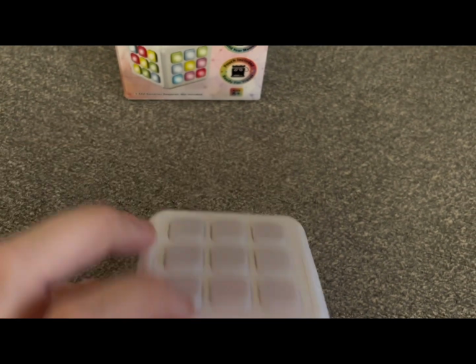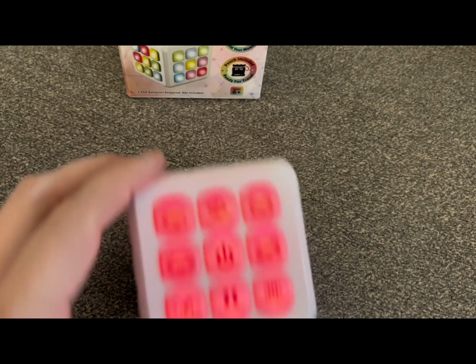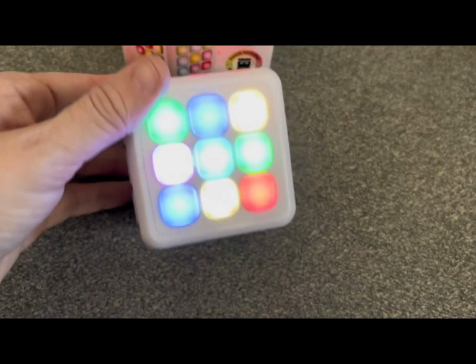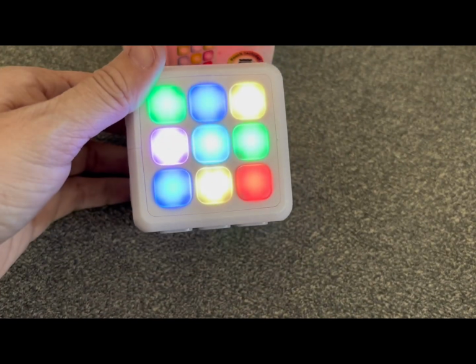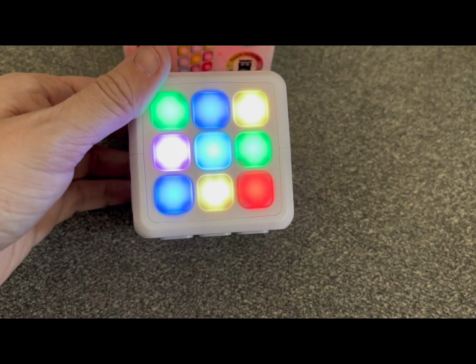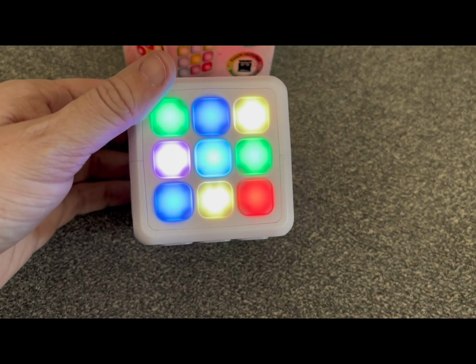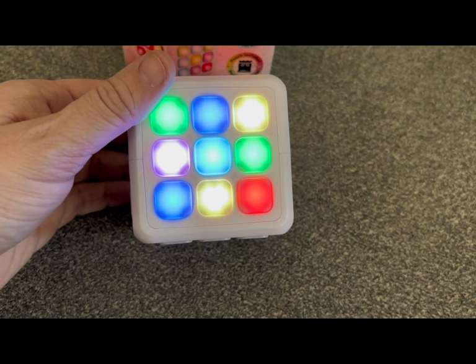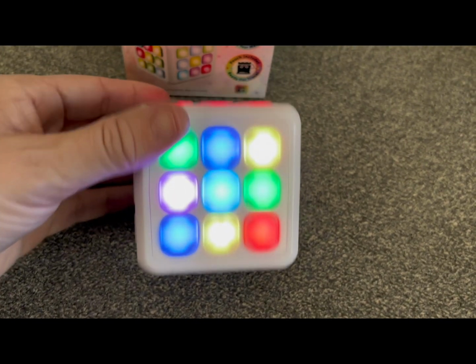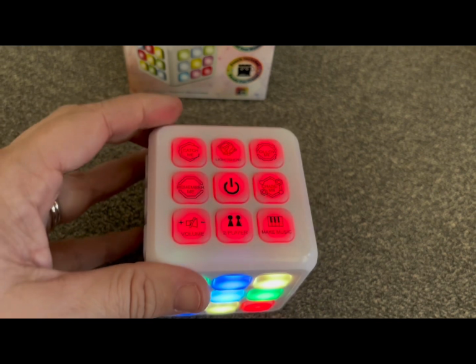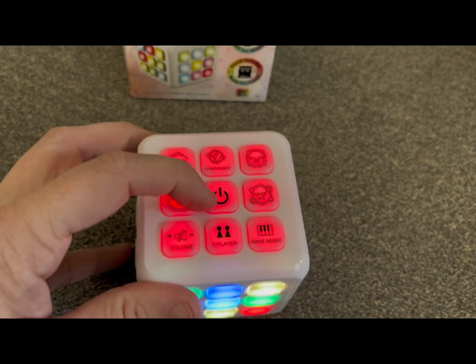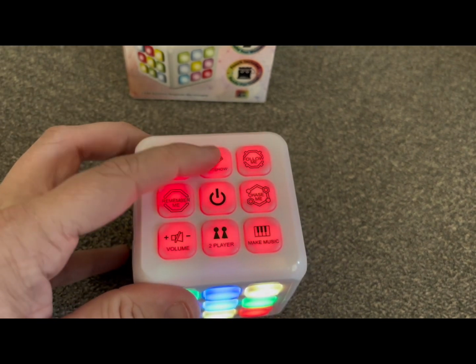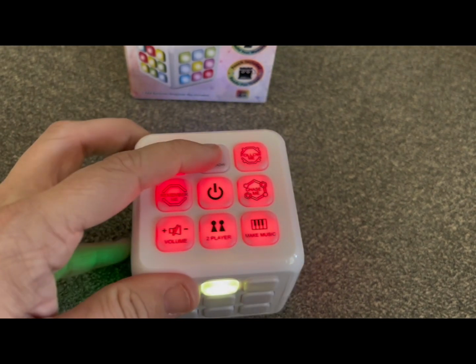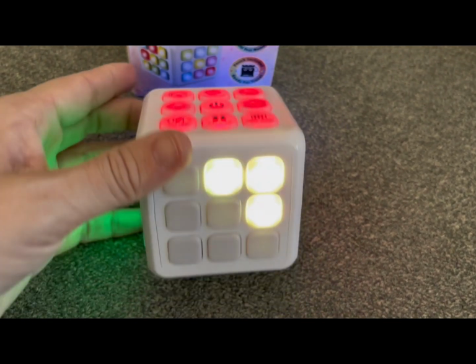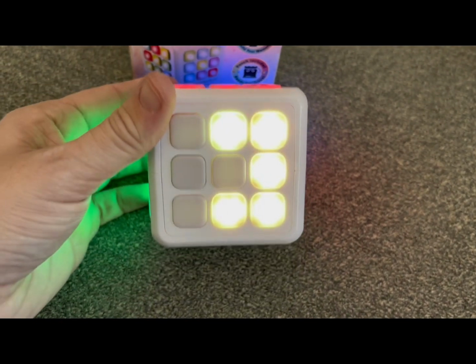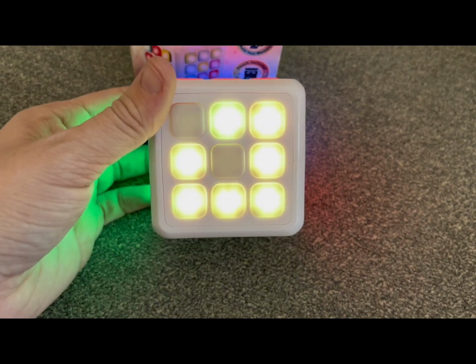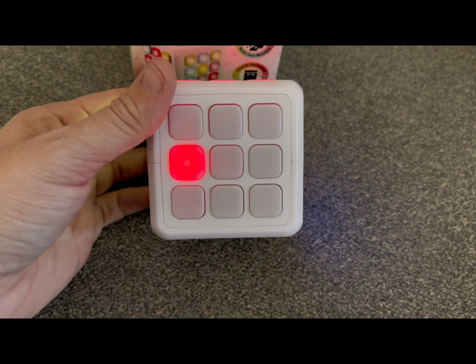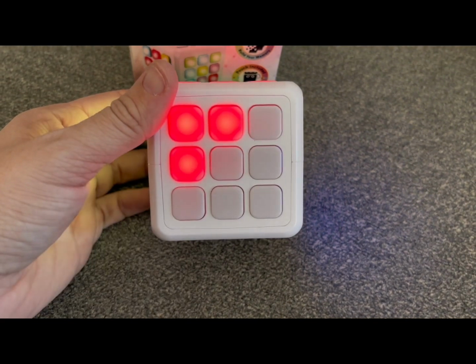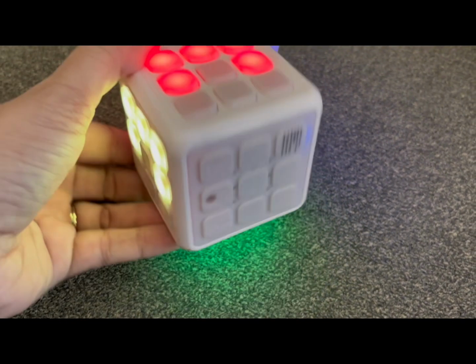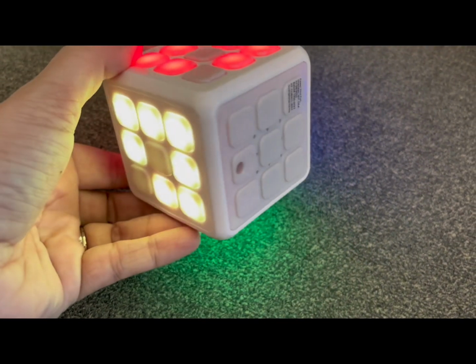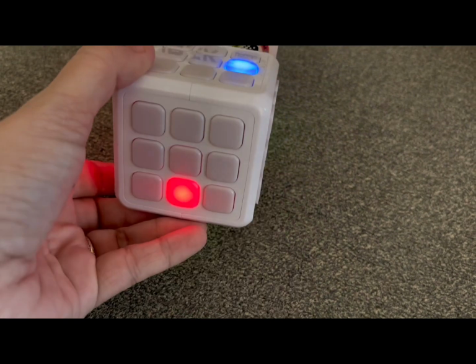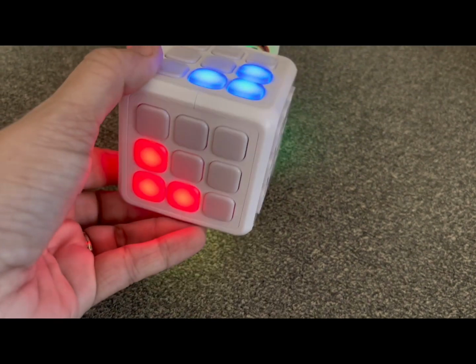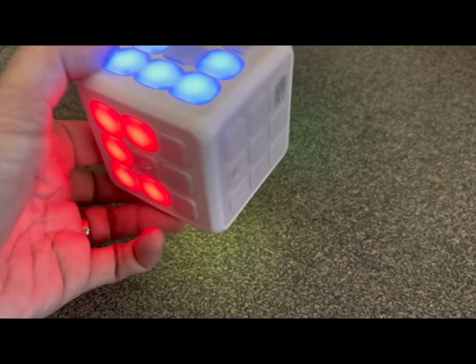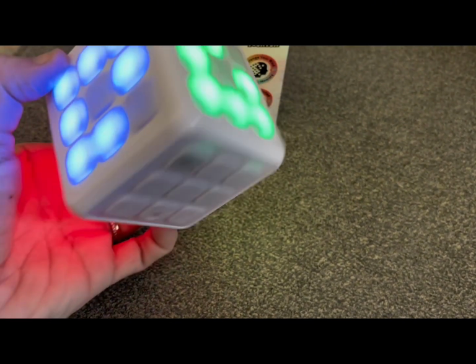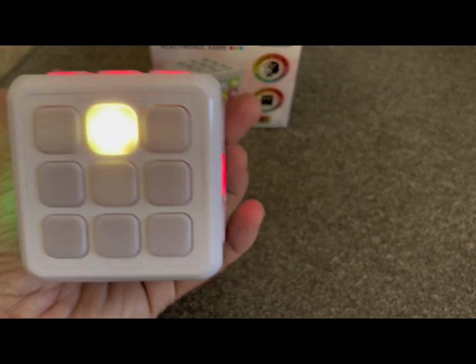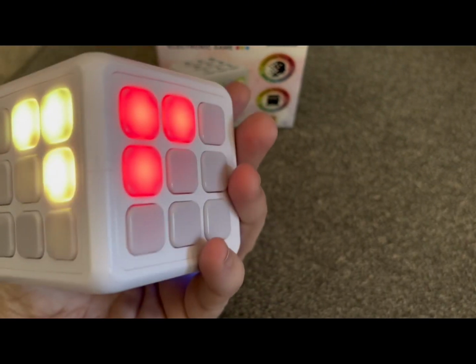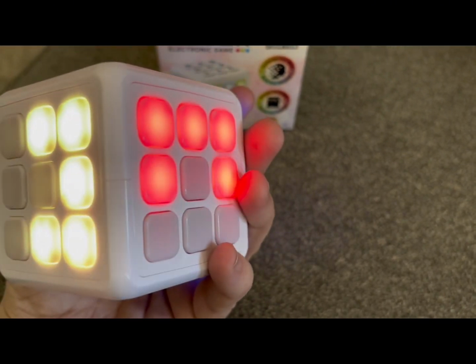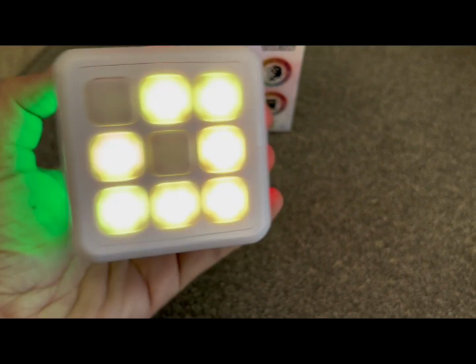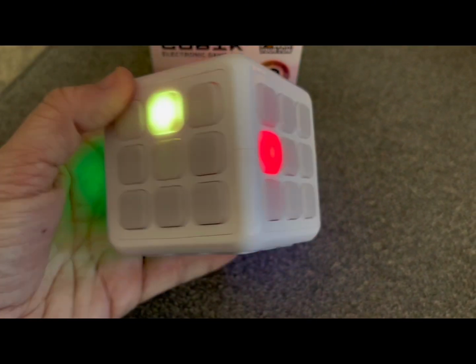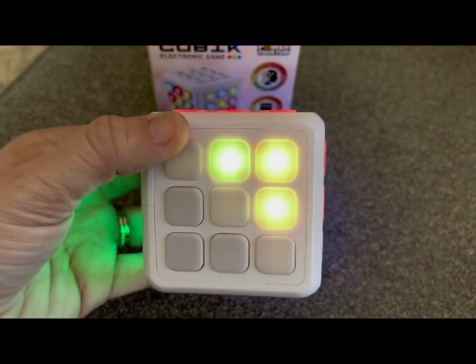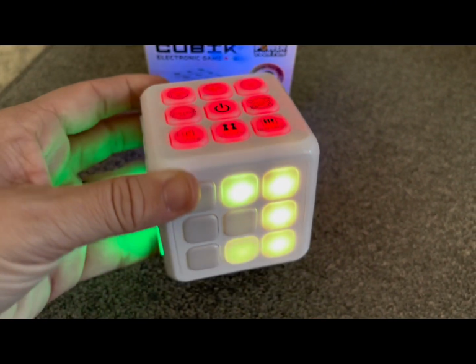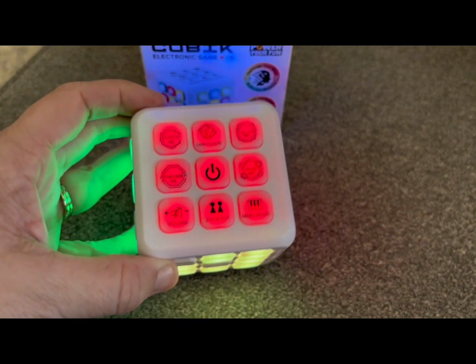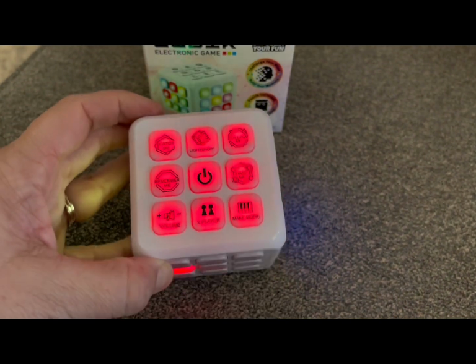If you want to do another game, all you have to do is go back to the top and press something else. Here's the light show — my two-year-old also really enjoyed this. It just lit up lights all over and also made sounds and music, and he just kind of danced along to it.